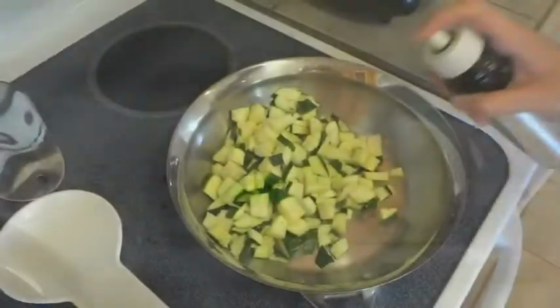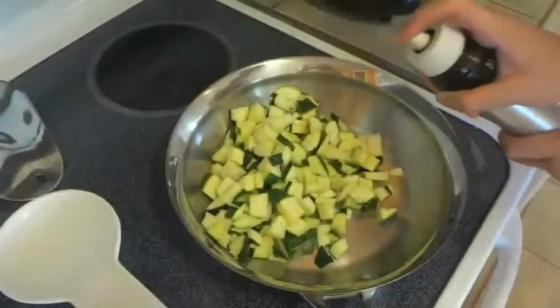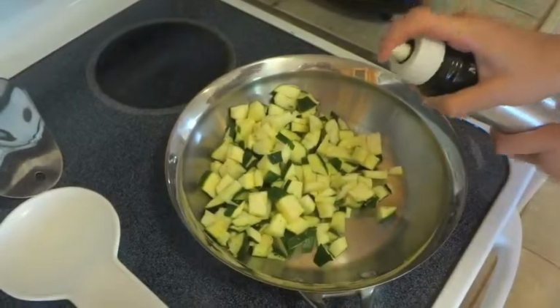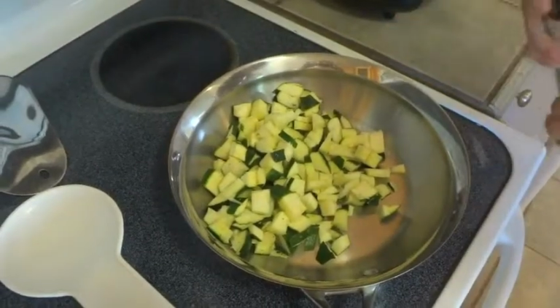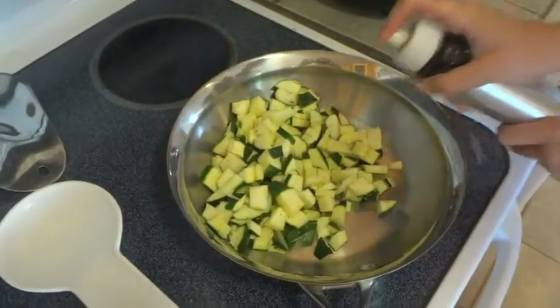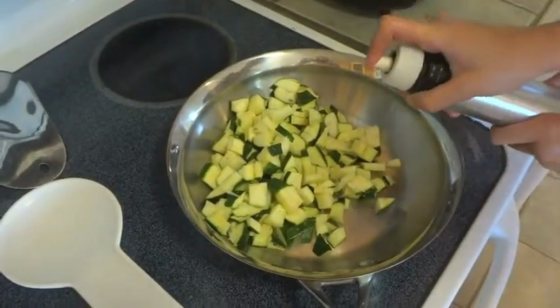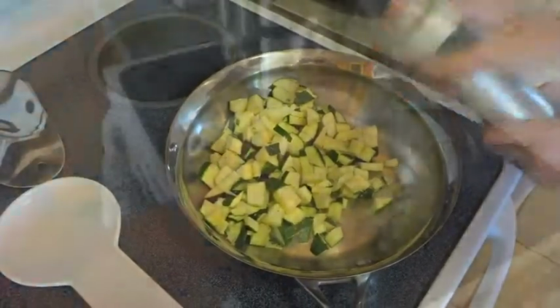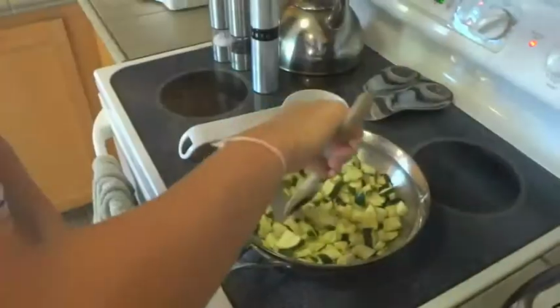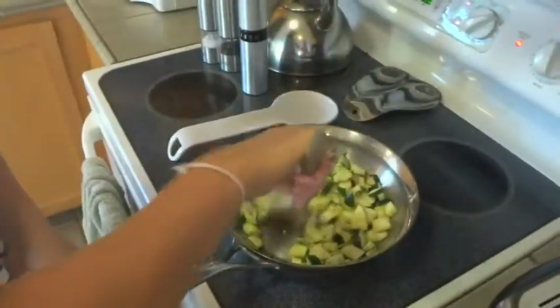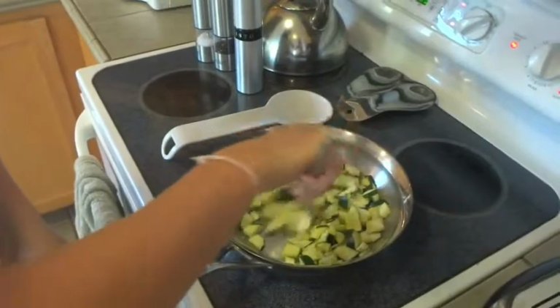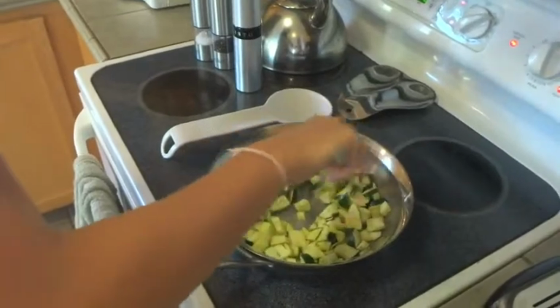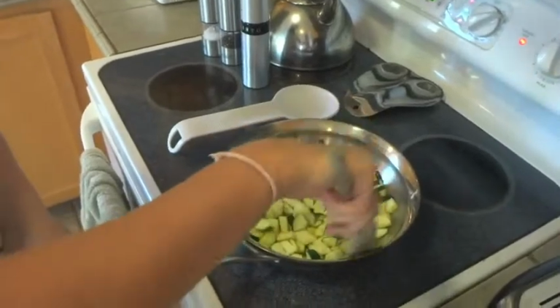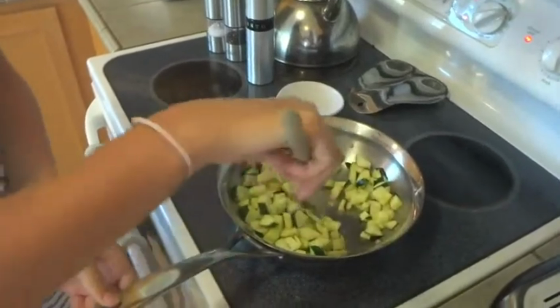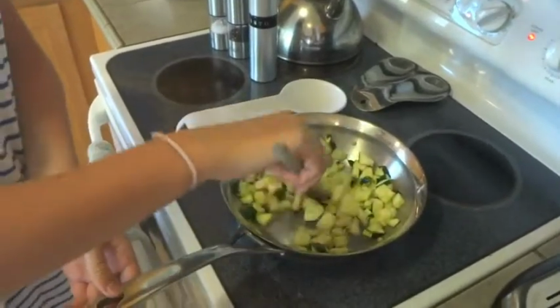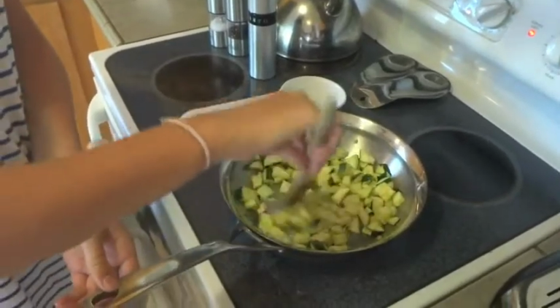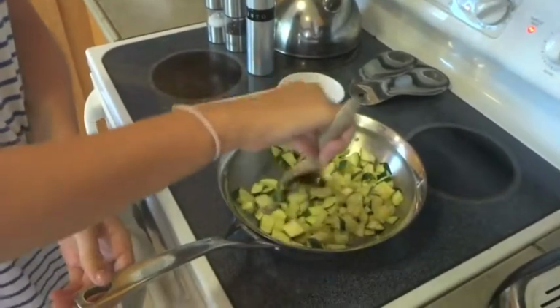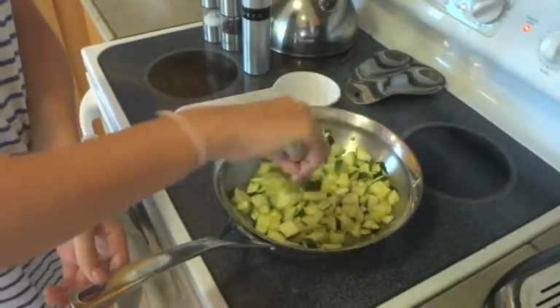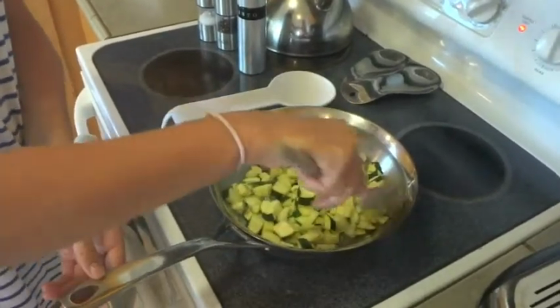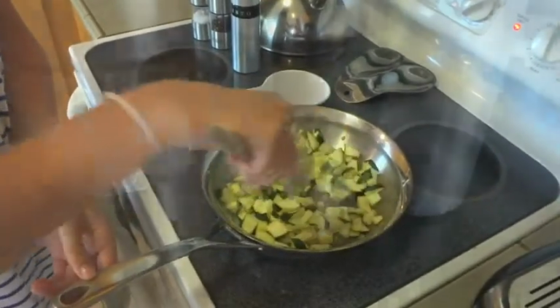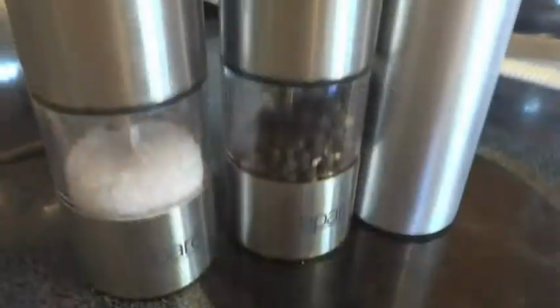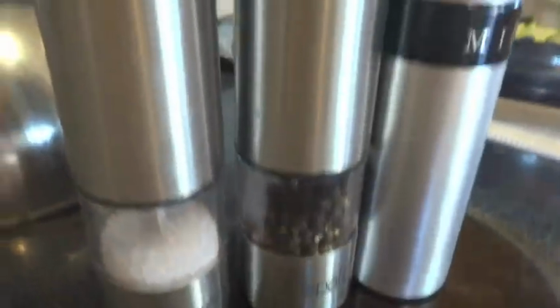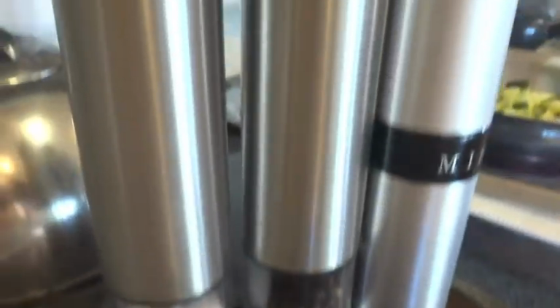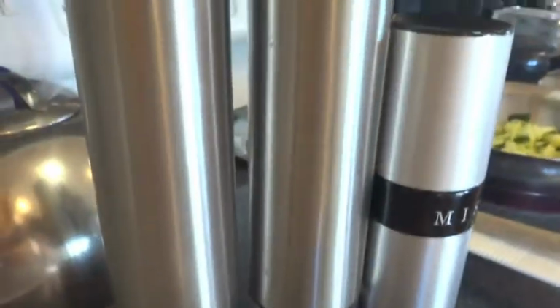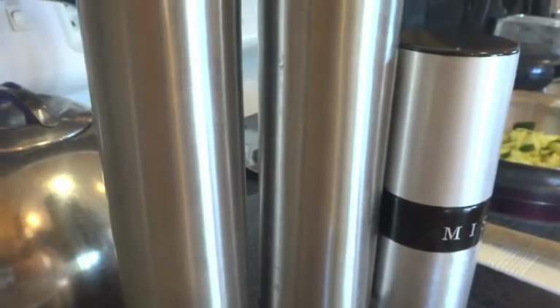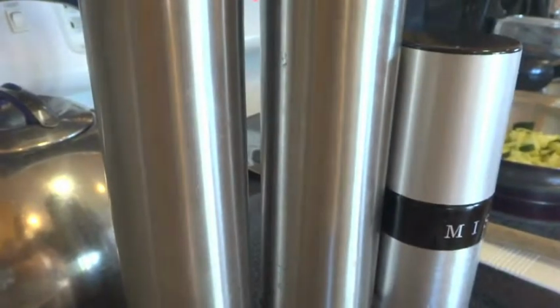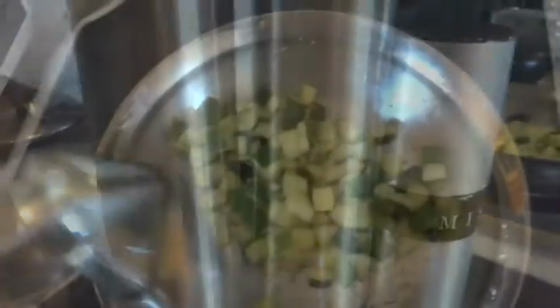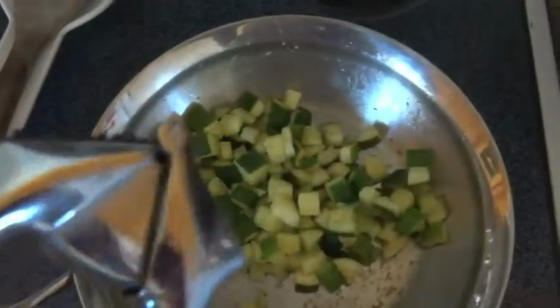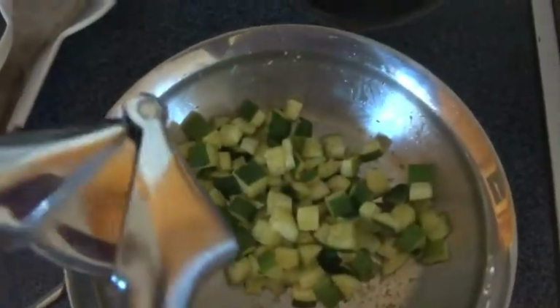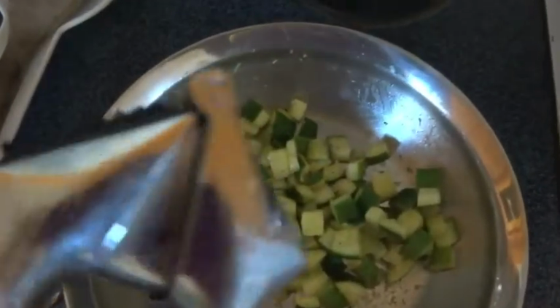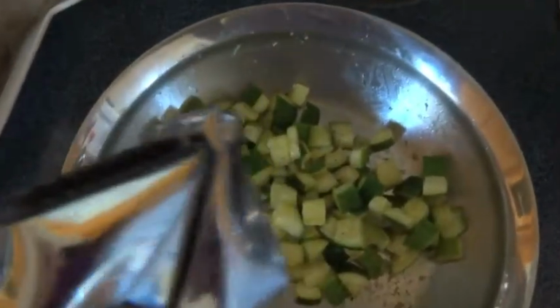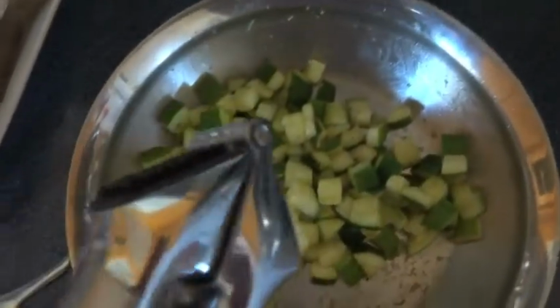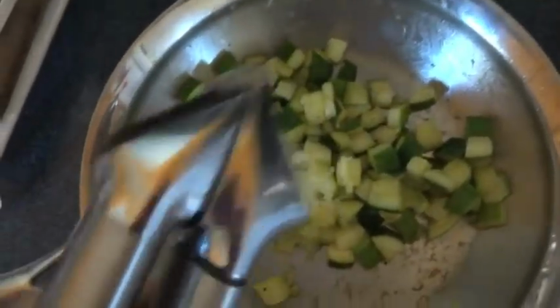Set your oven to 400. Chop up your zucchini, put it in an oiled pan and start to sauté. Season with salt and pepper, and add a clove of garlic.